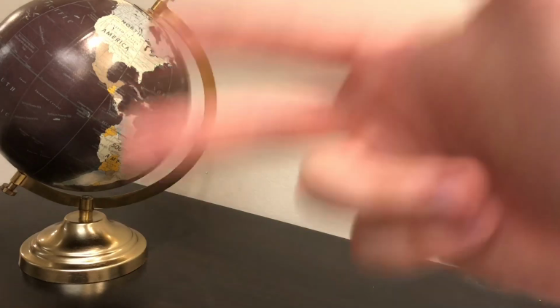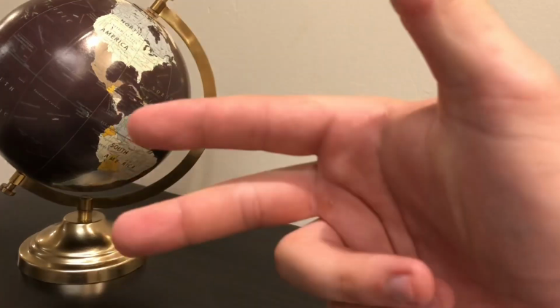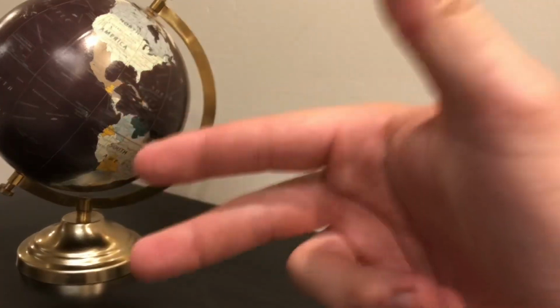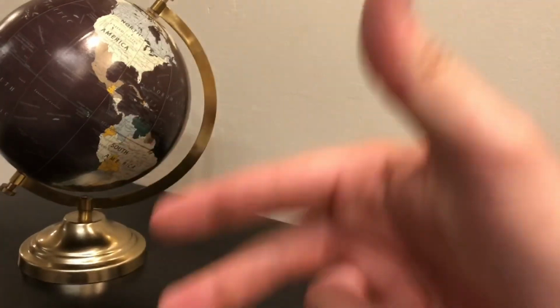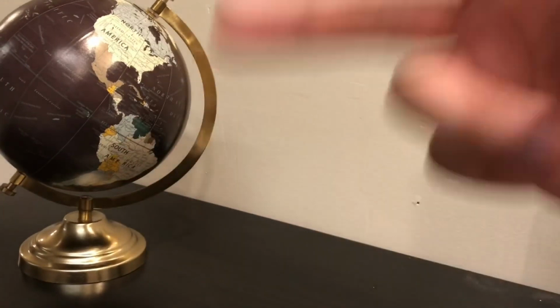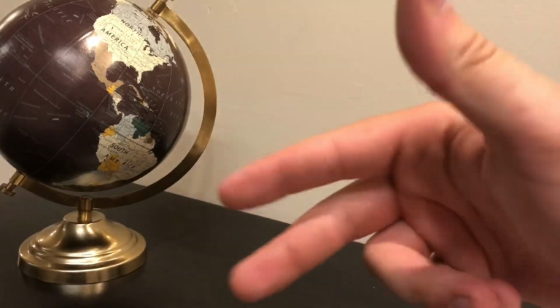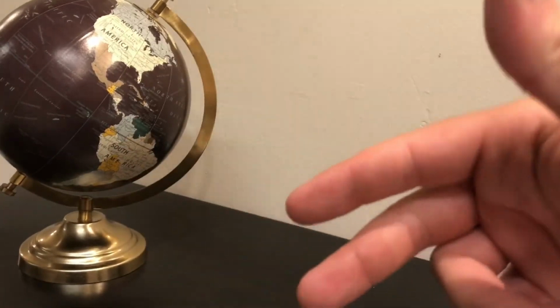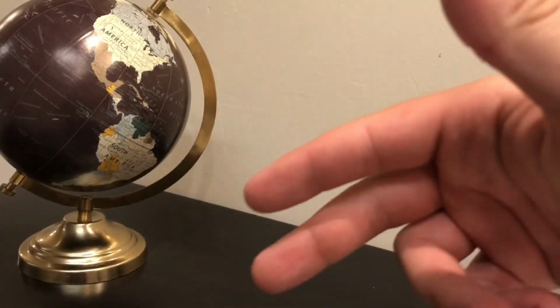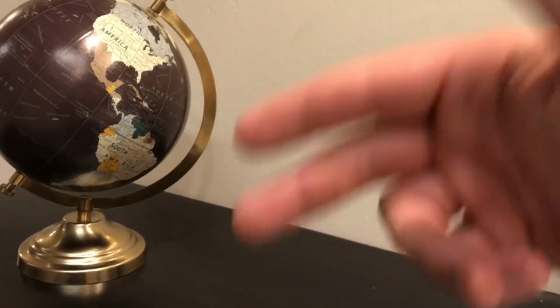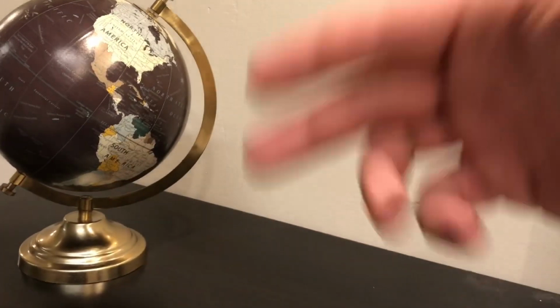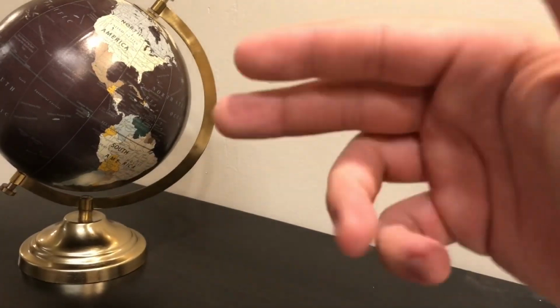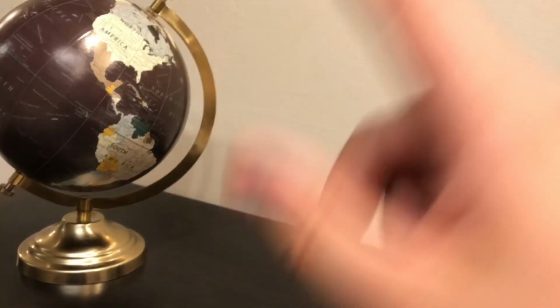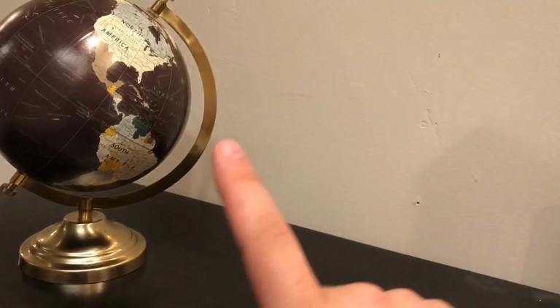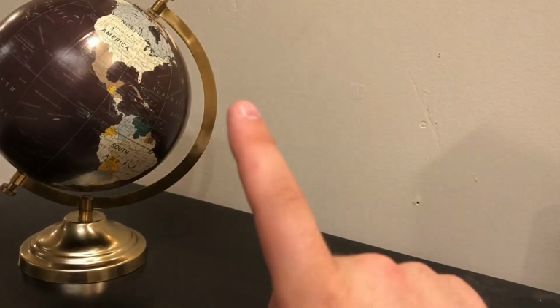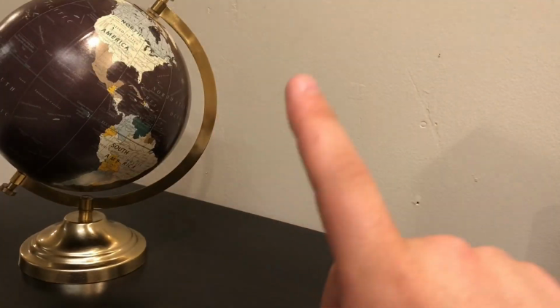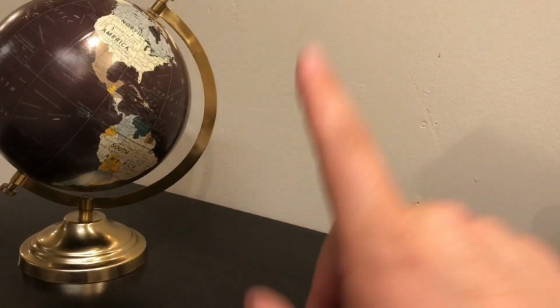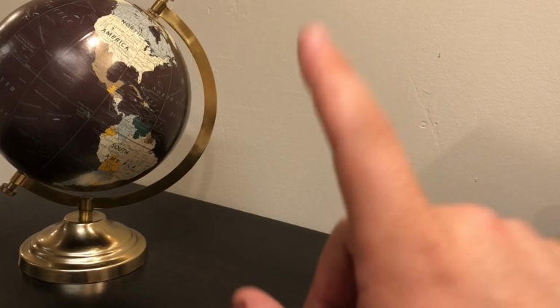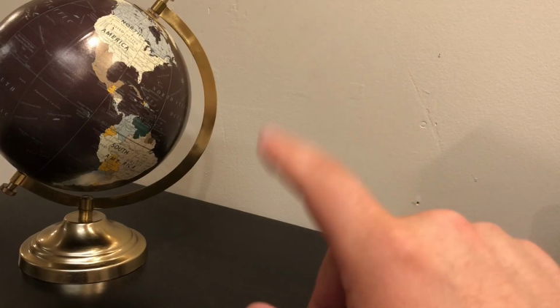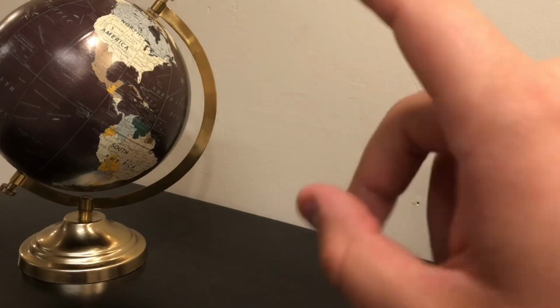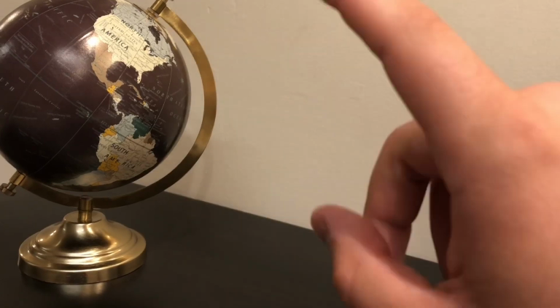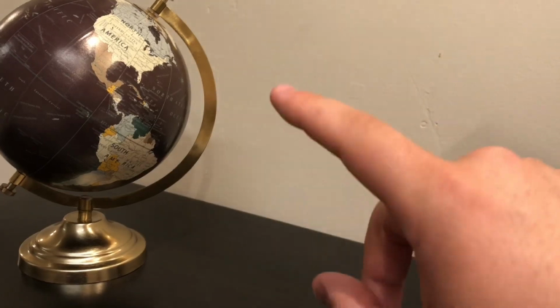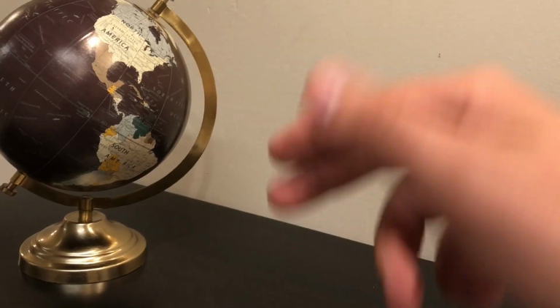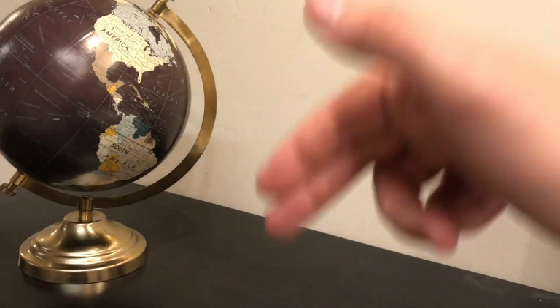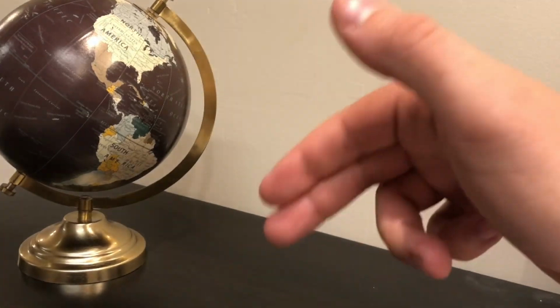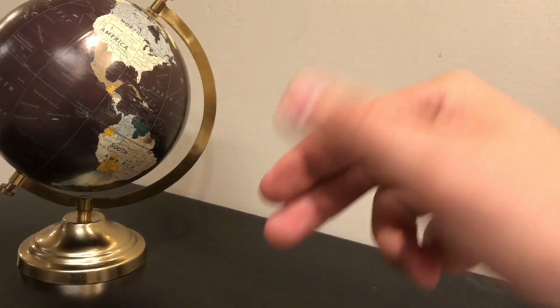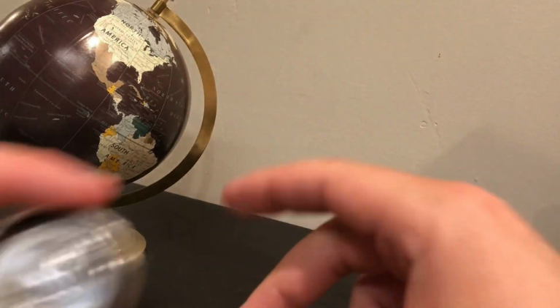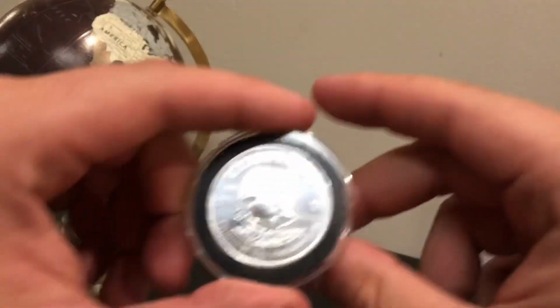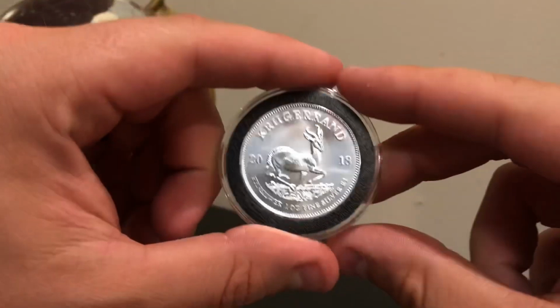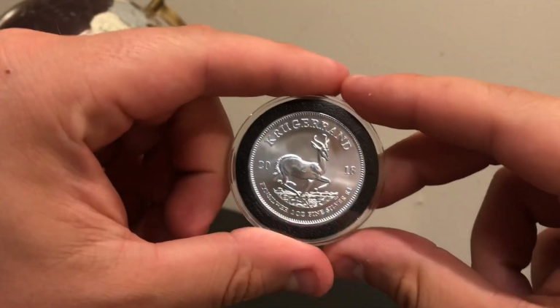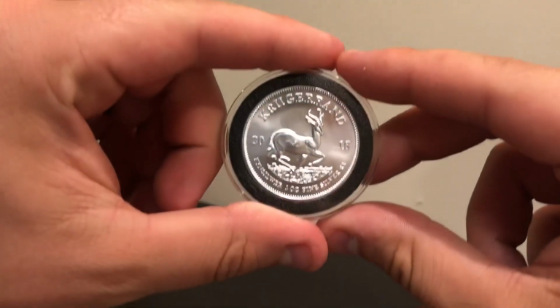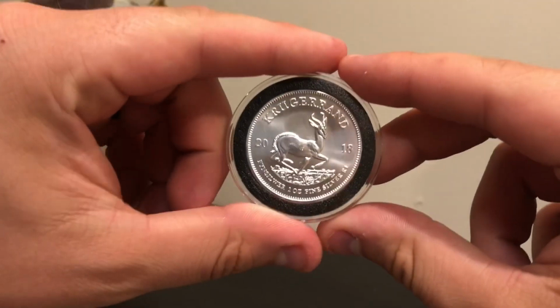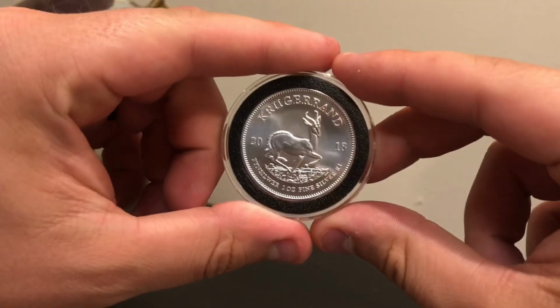What is up to all my Baggins Dragons out there? Welcome to the very first episode of Silver Bullion Around the Globe. In this video we're going to be talking about the Krugerrand.